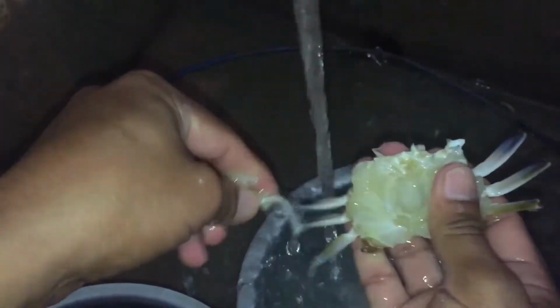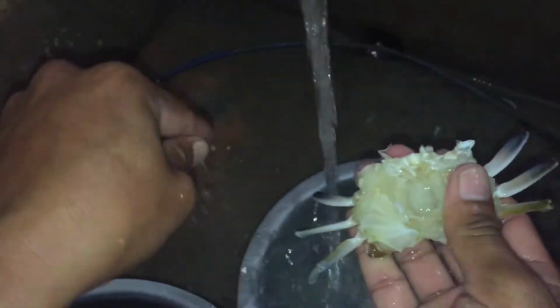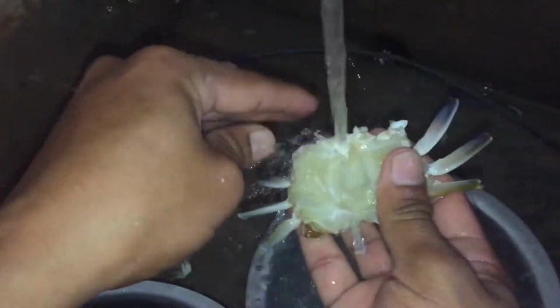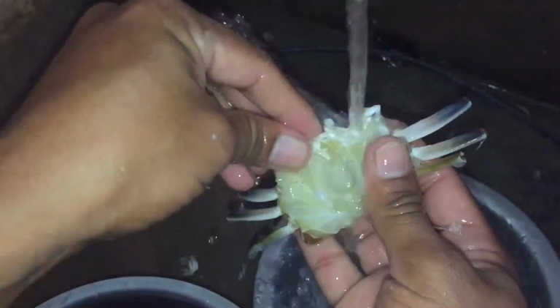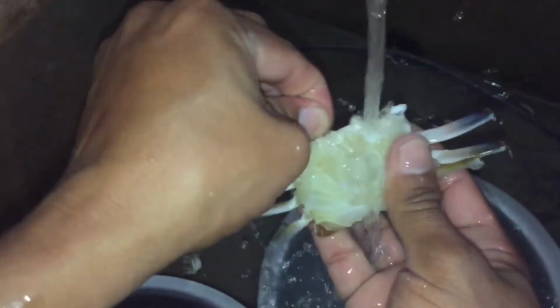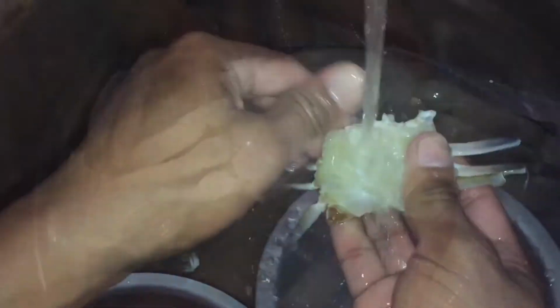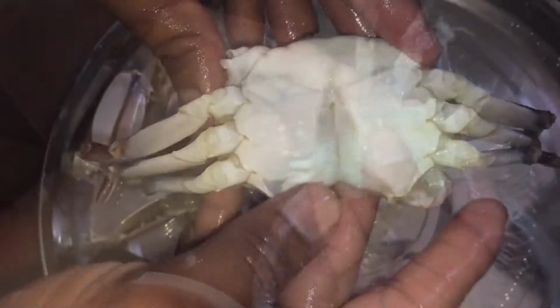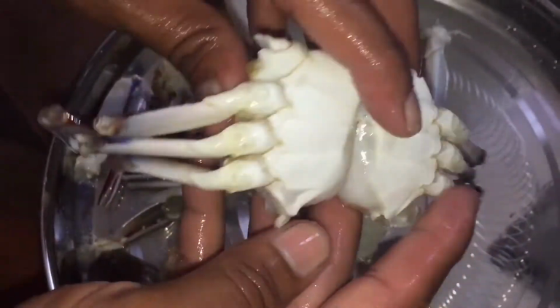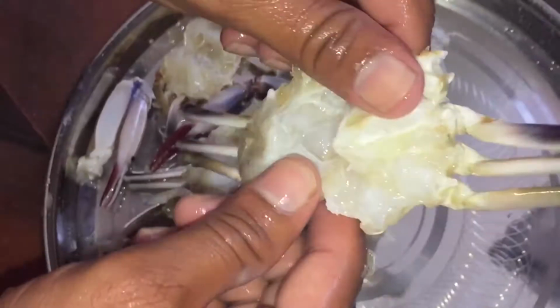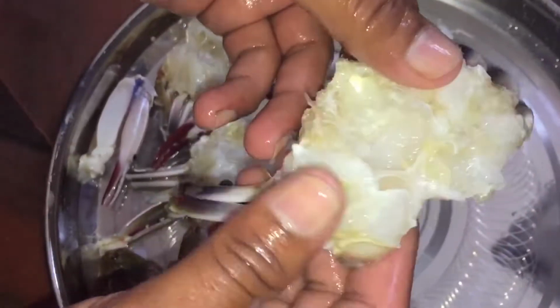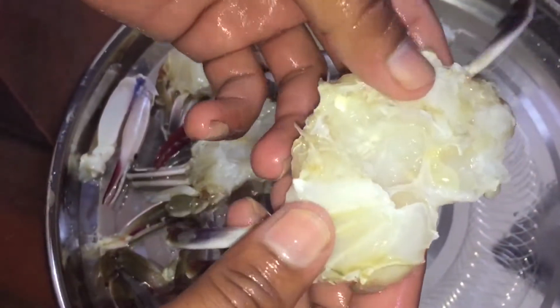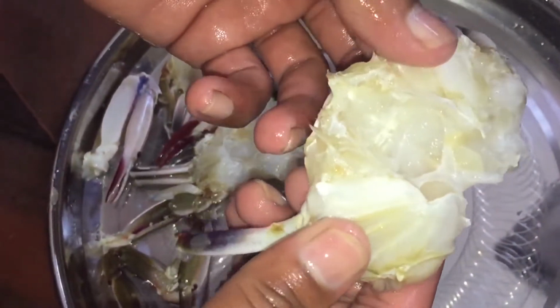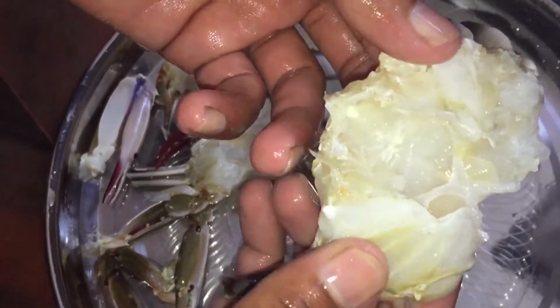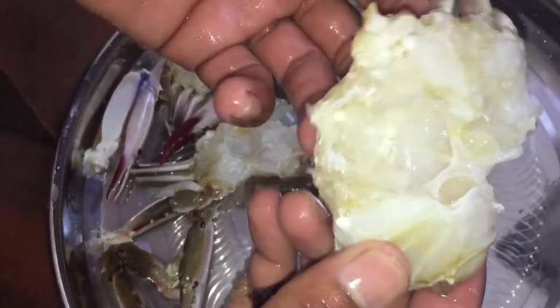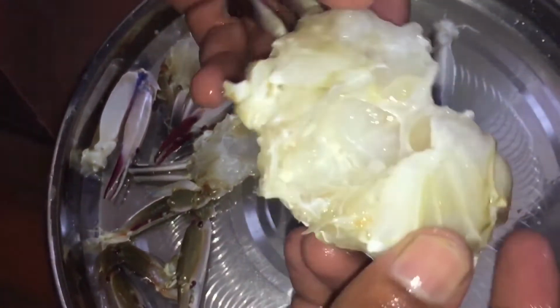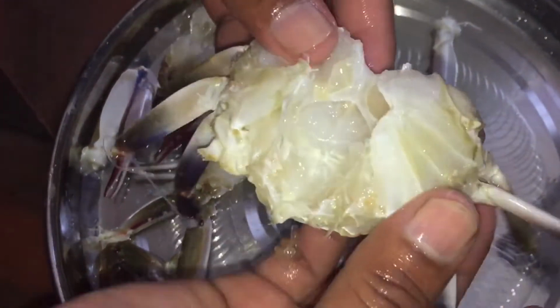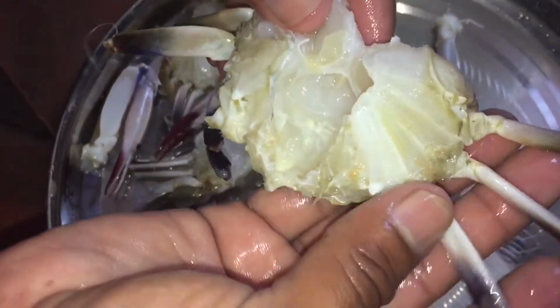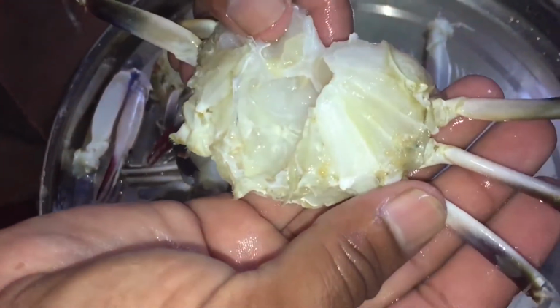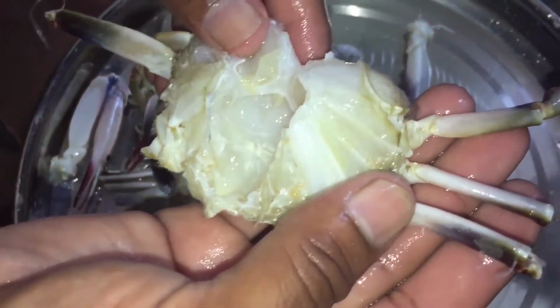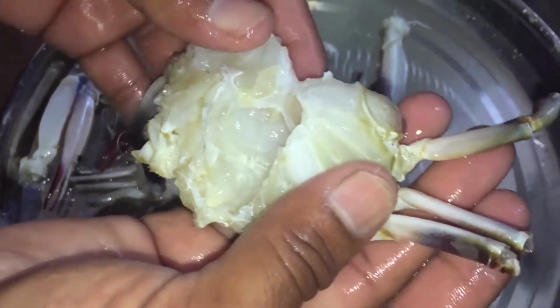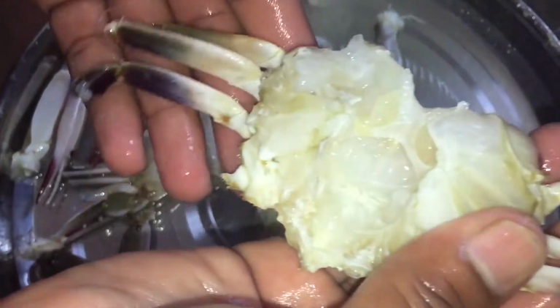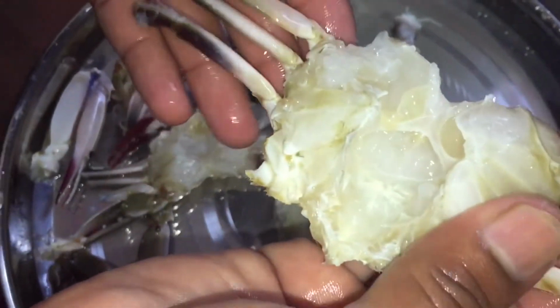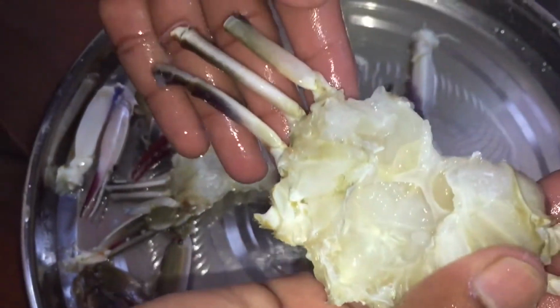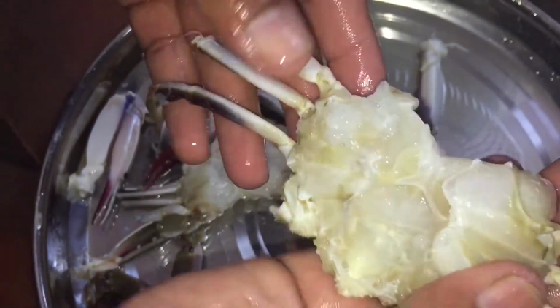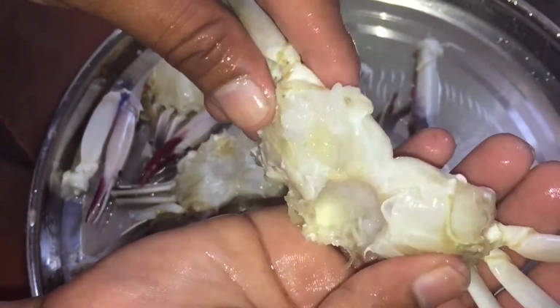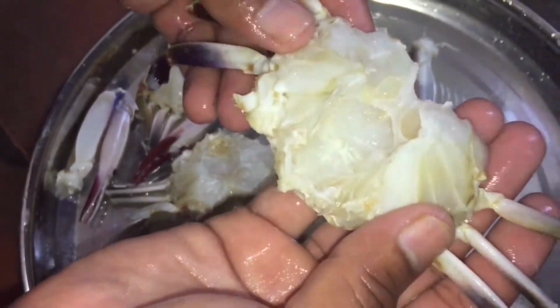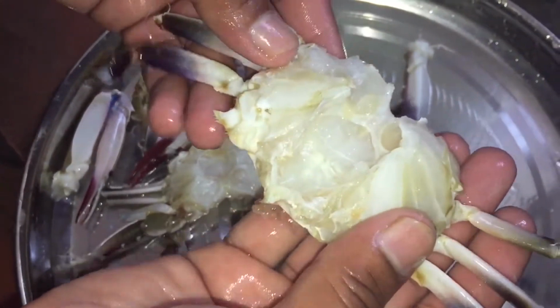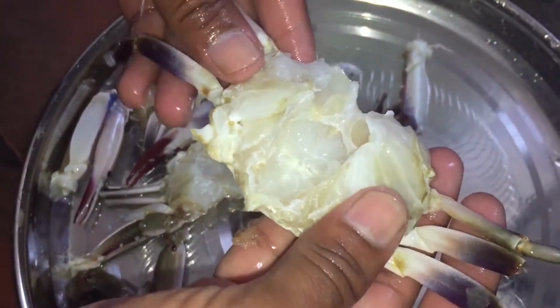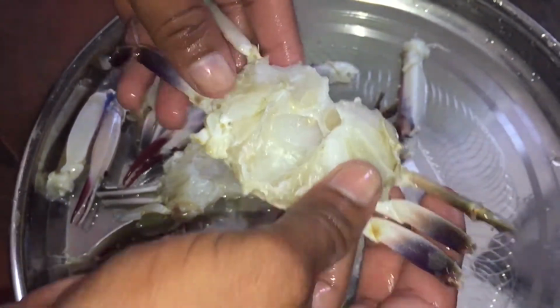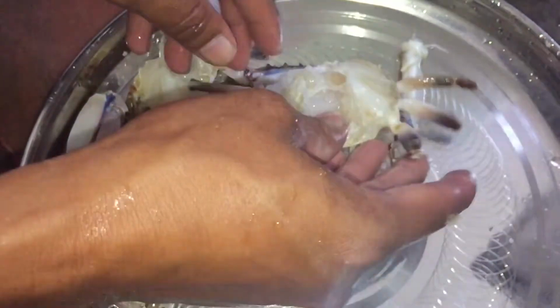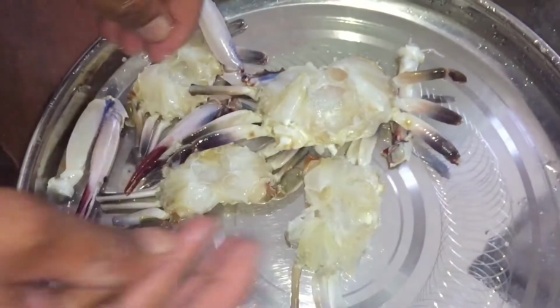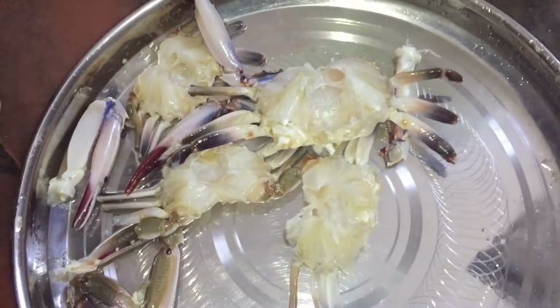If we don't have running water, it is still manageable. But with running water, it will be easier to clean. Now we will clean it.